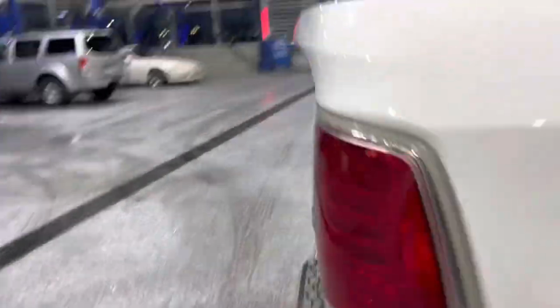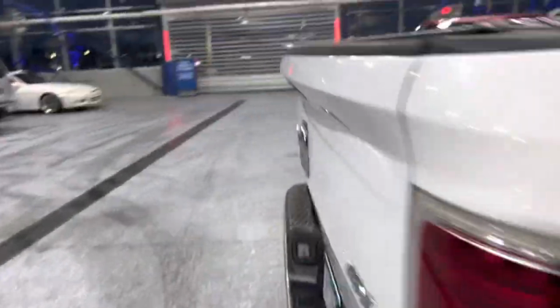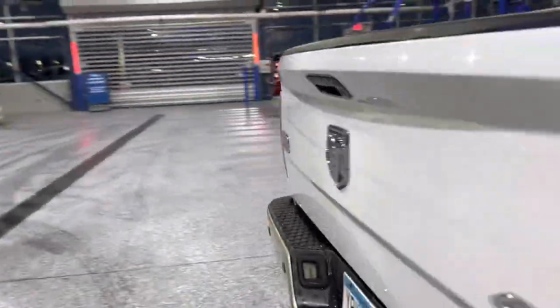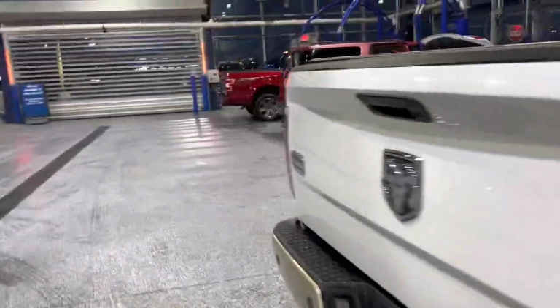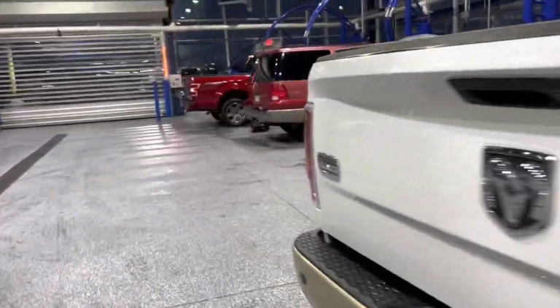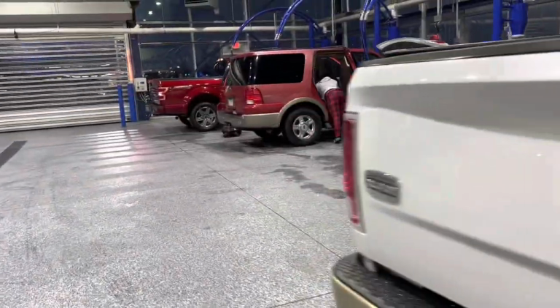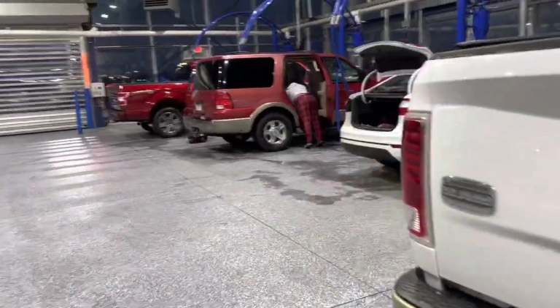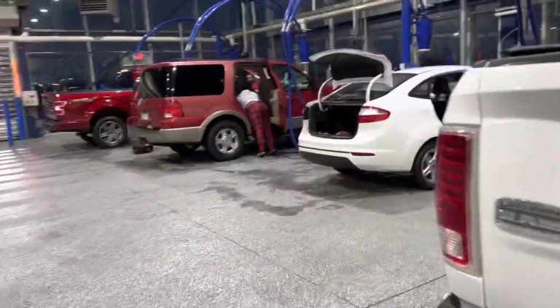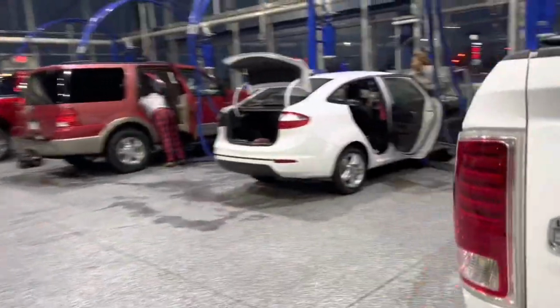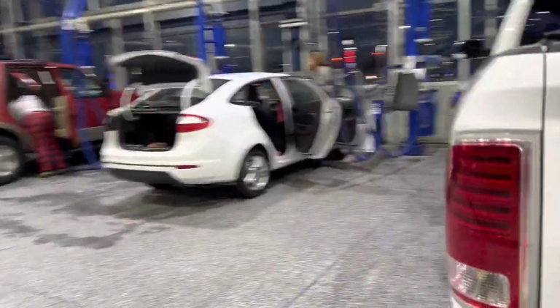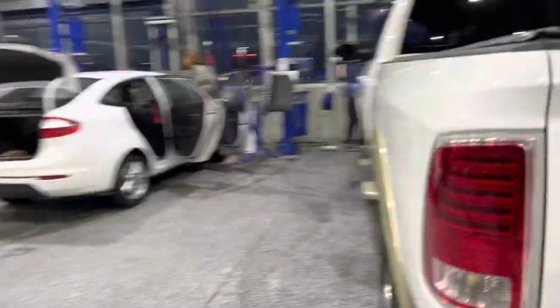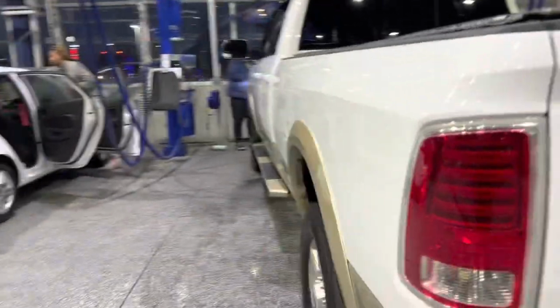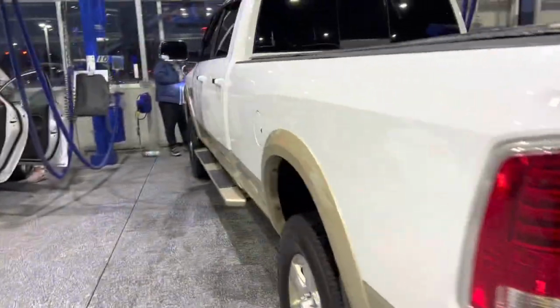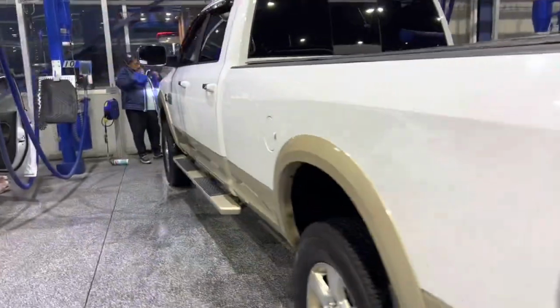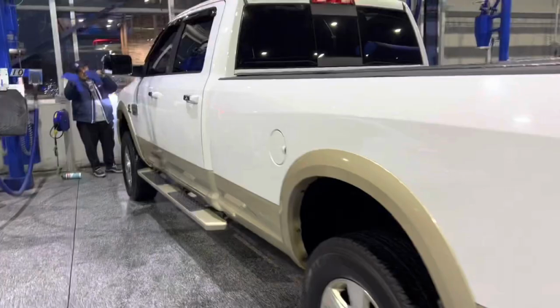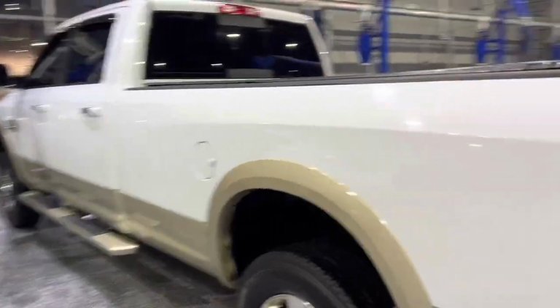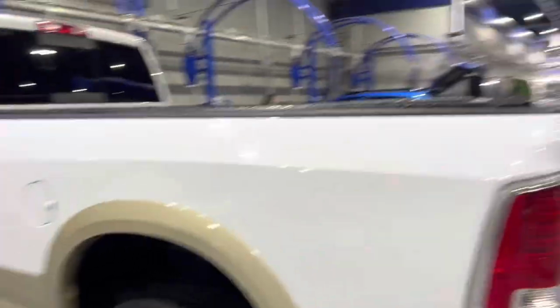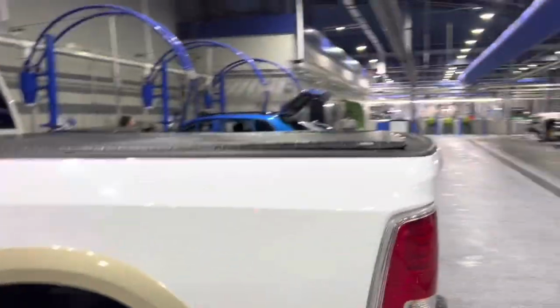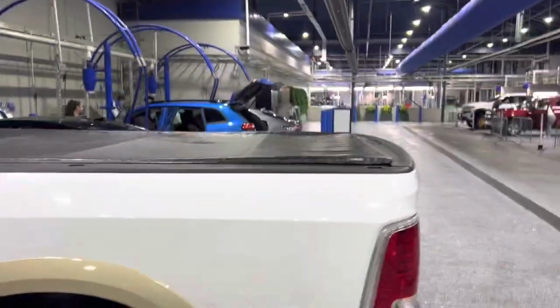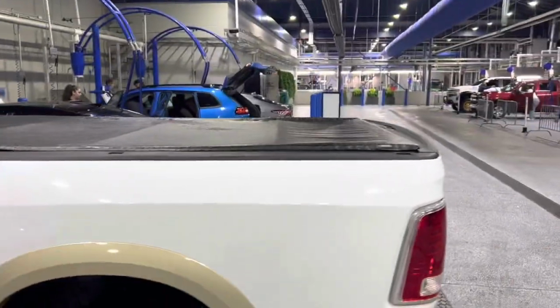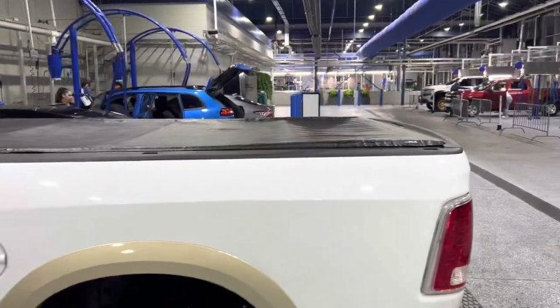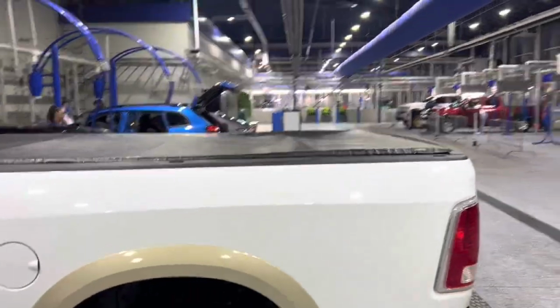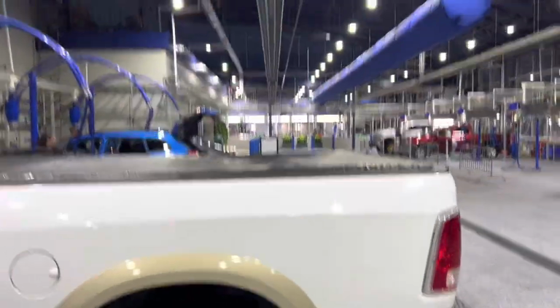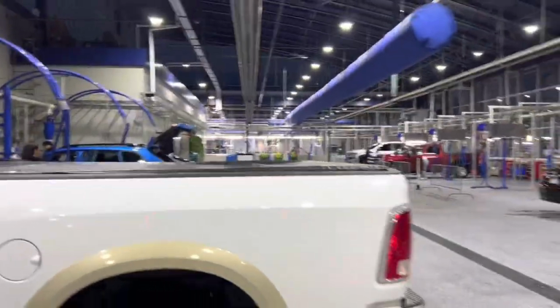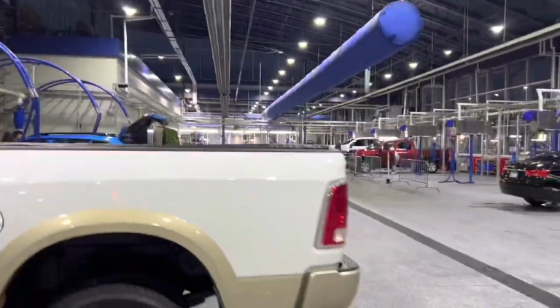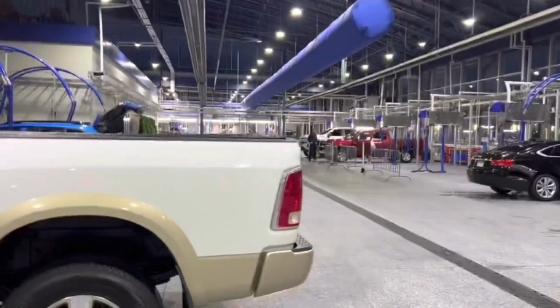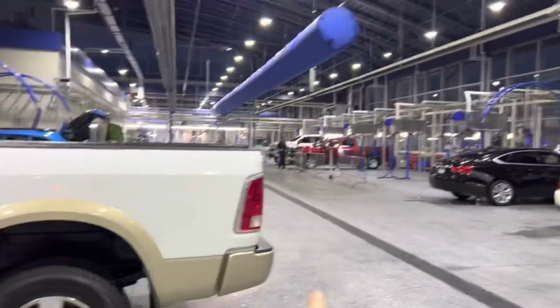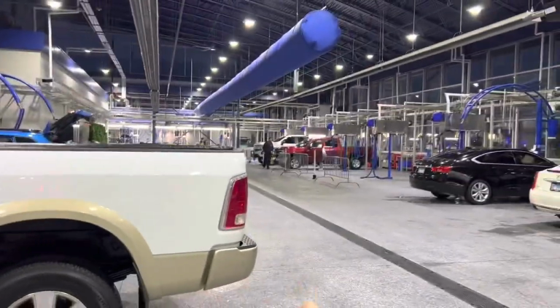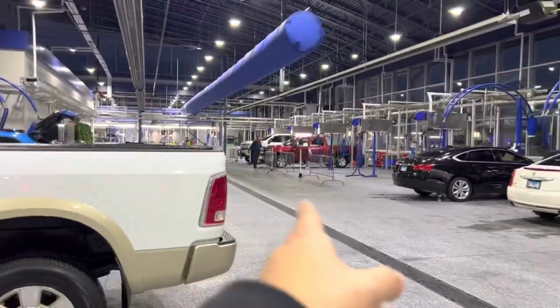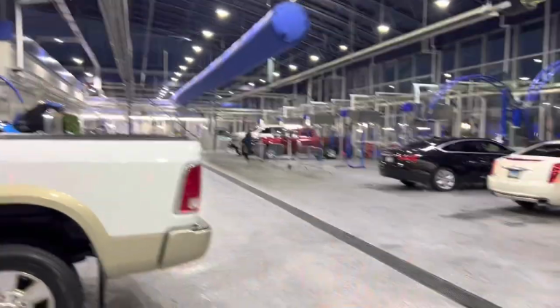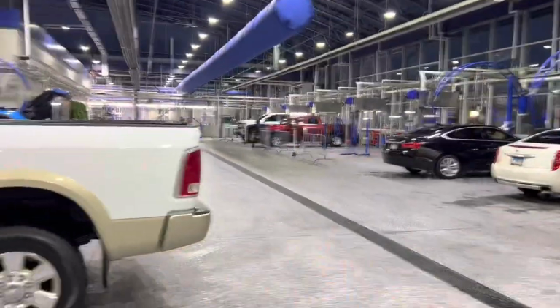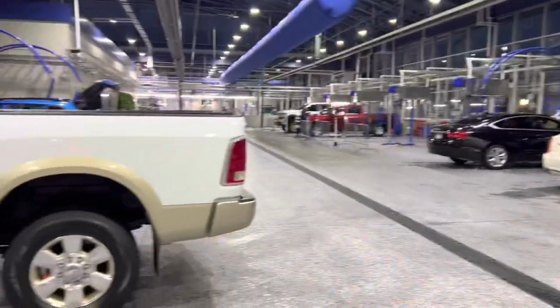Look how long it sticks out — this truck is not normal. It's literally halfway through the driveway.